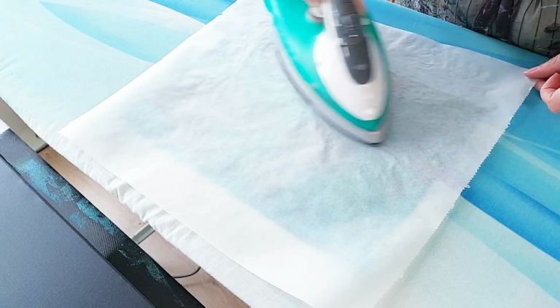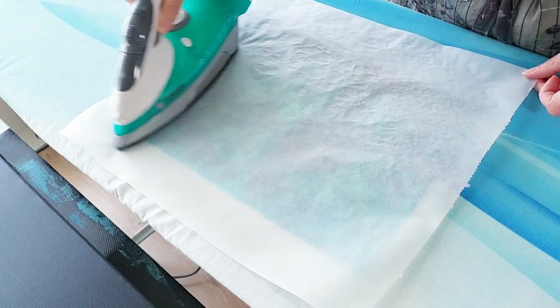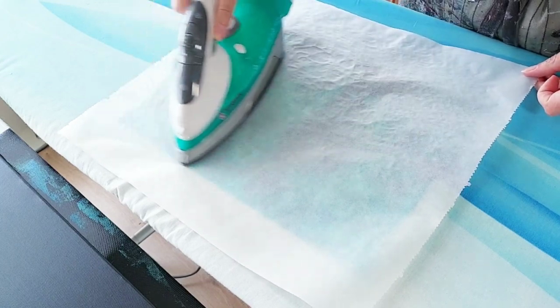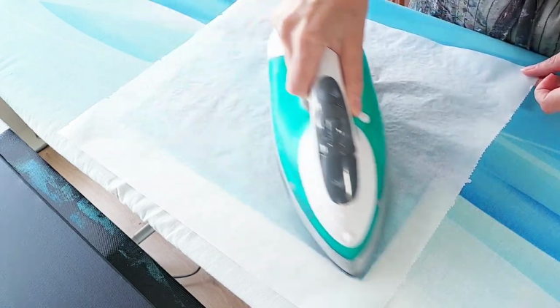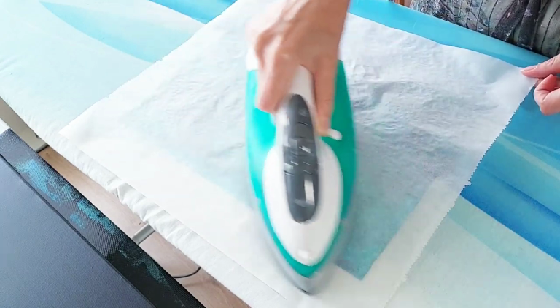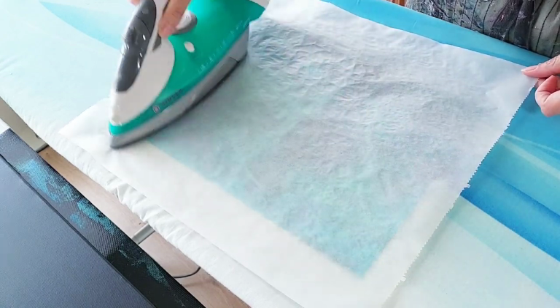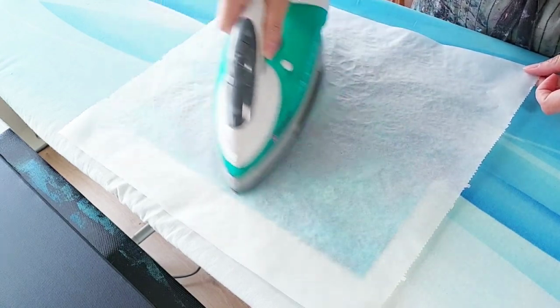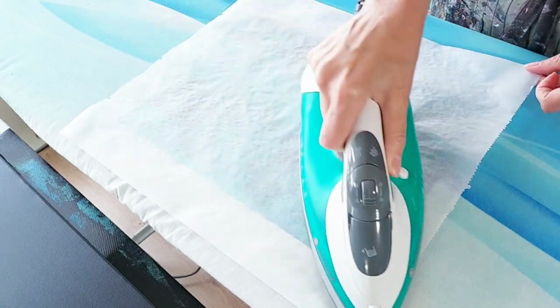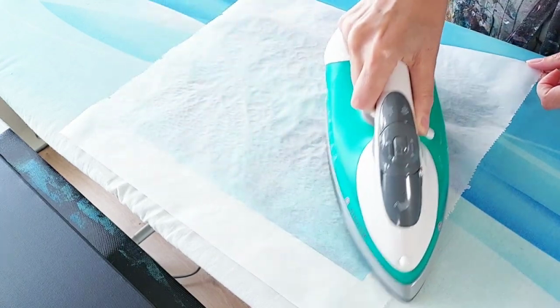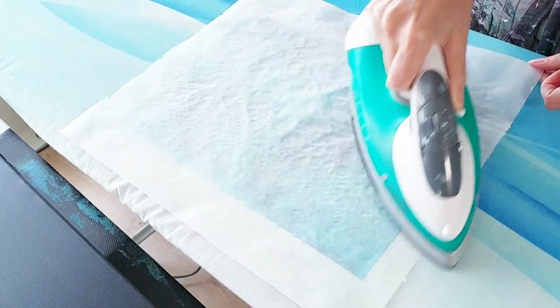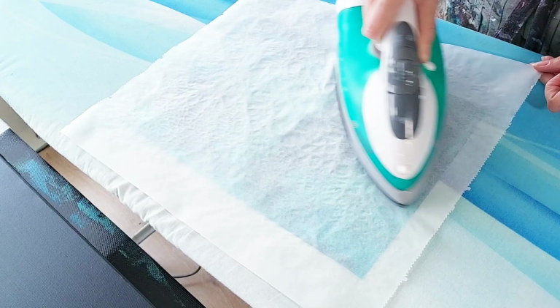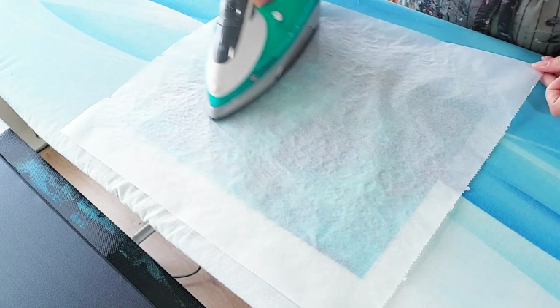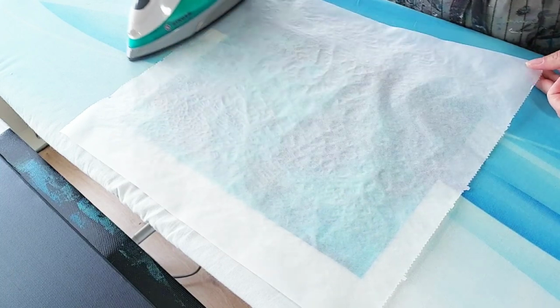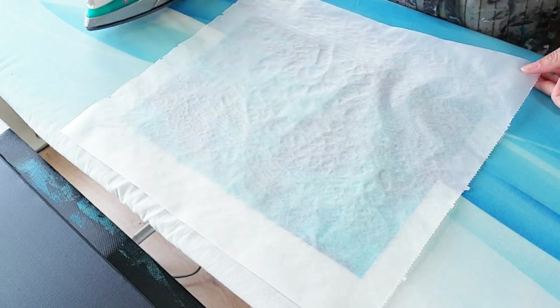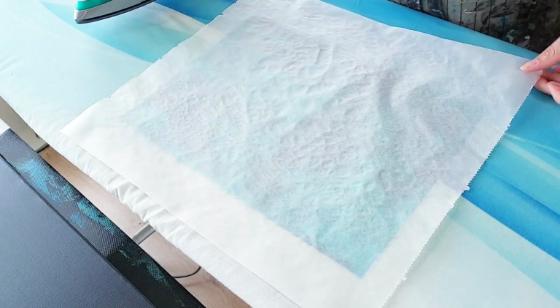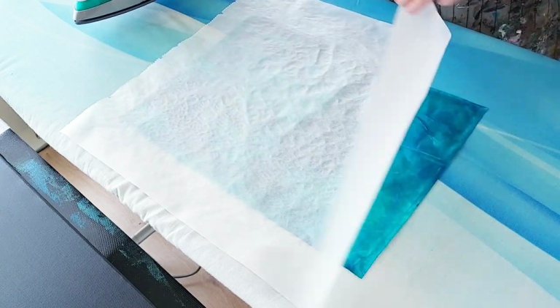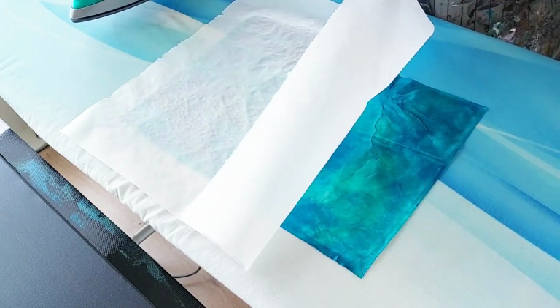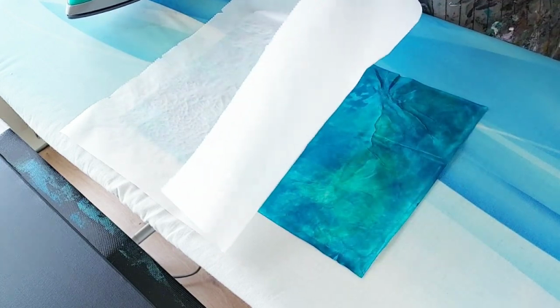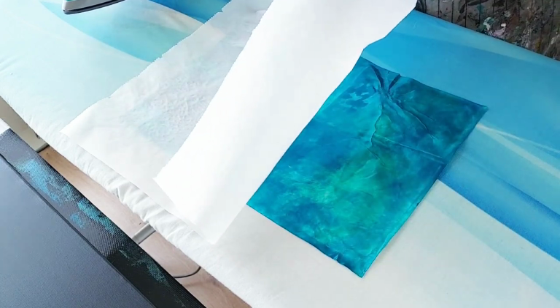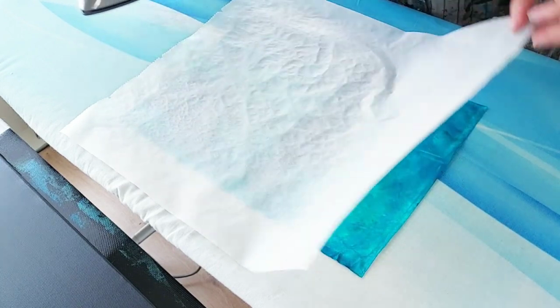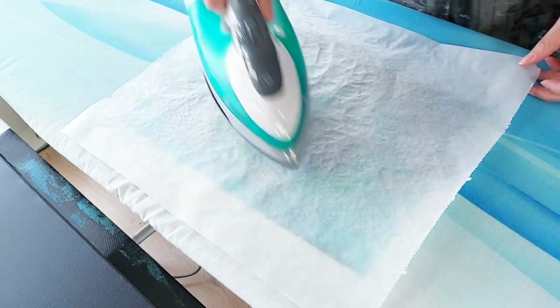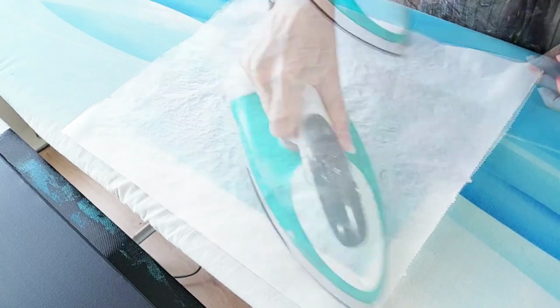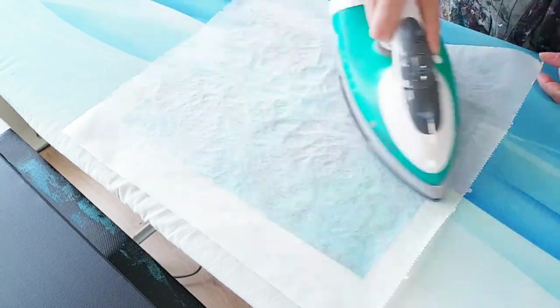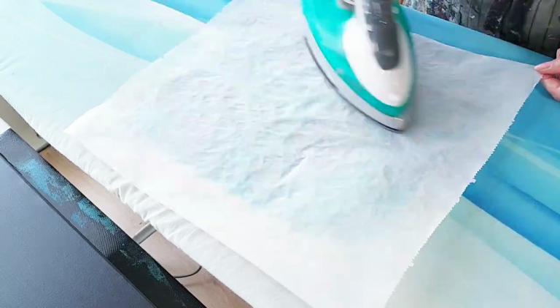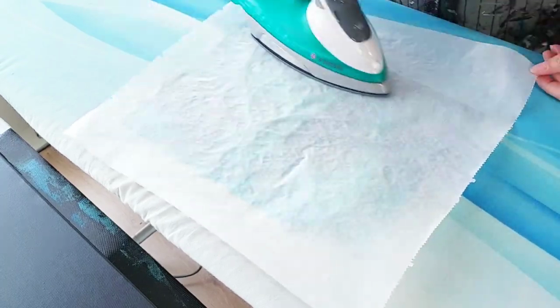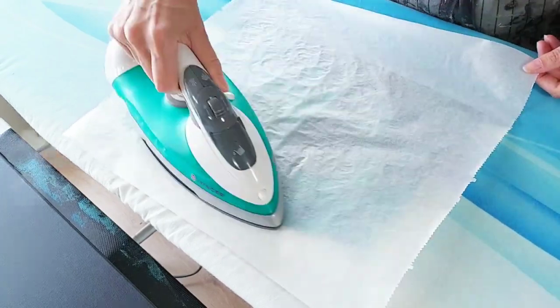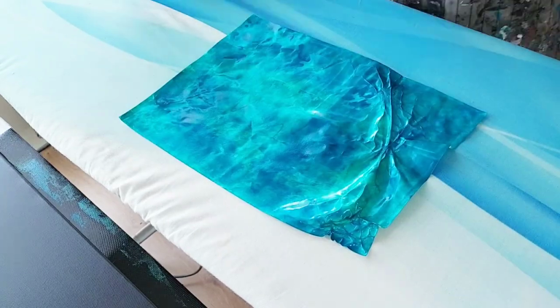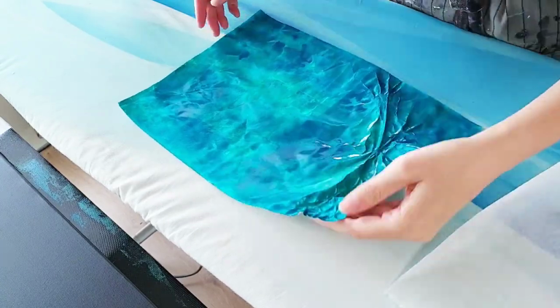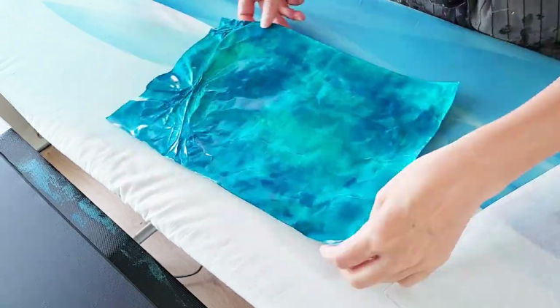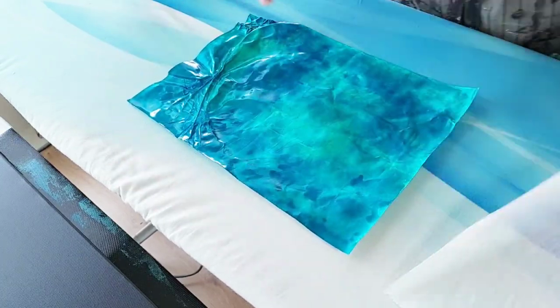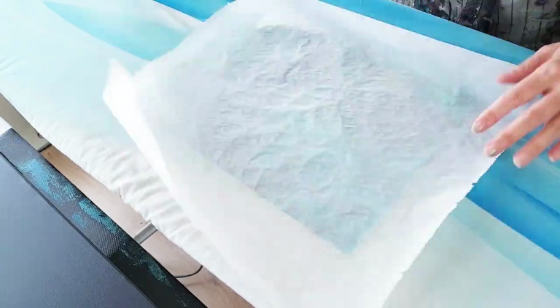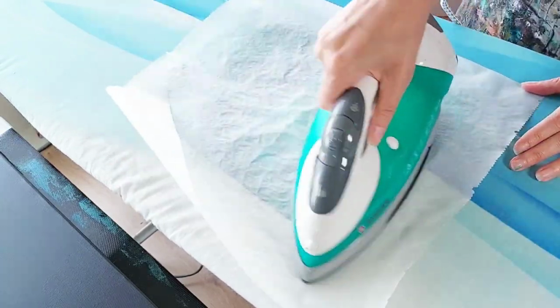This is my iron on a cotton setting, so it's actually pretty hot, and I'm just going over top of the parchment paper - you don't want to touch the actual iron to the polyfiber paper. I'm just going to keep checking it and ironing over top of it until I get it to kind of crinkle up into something that I want.